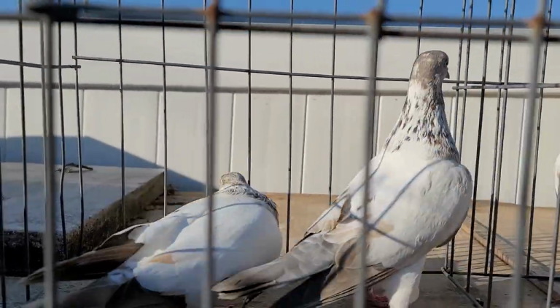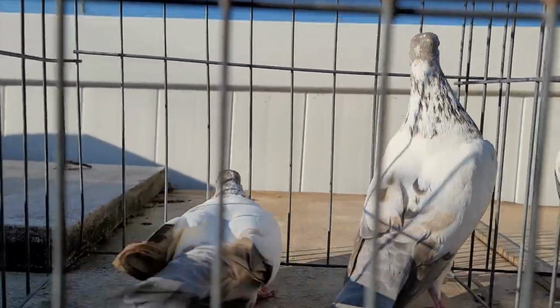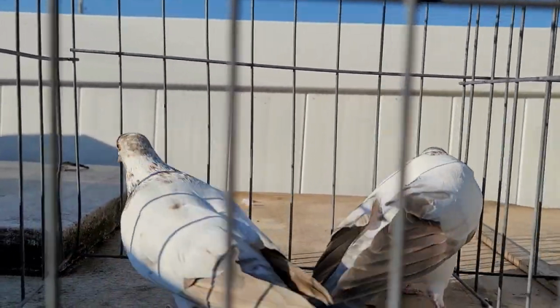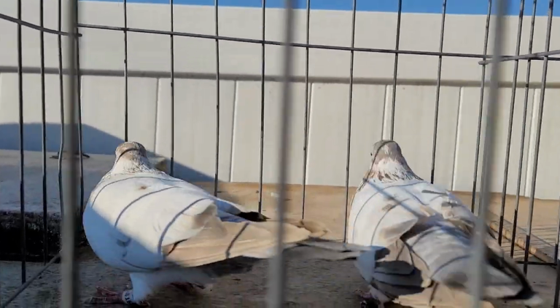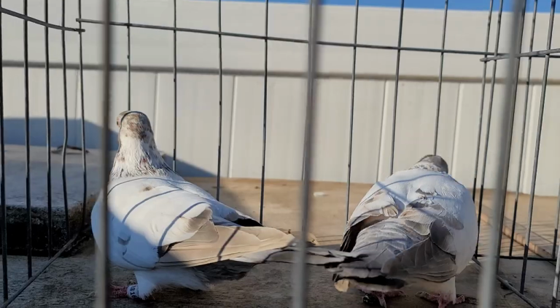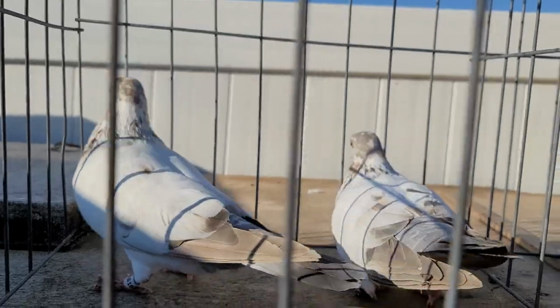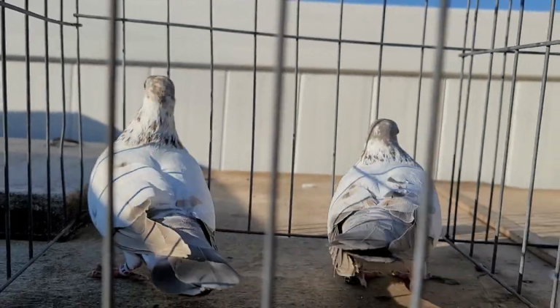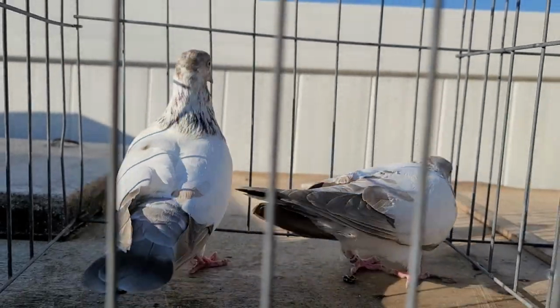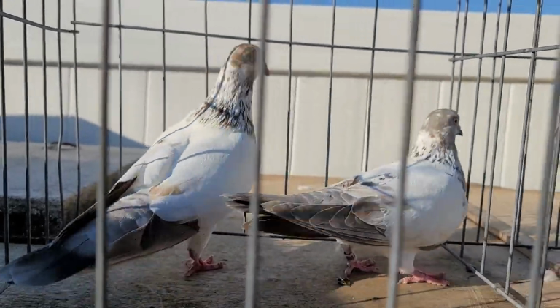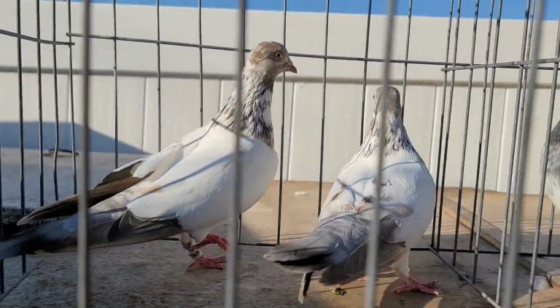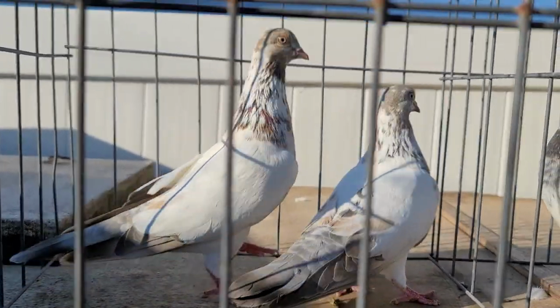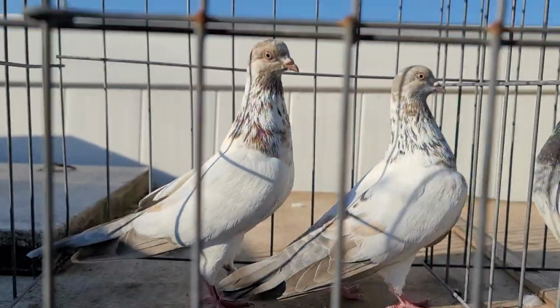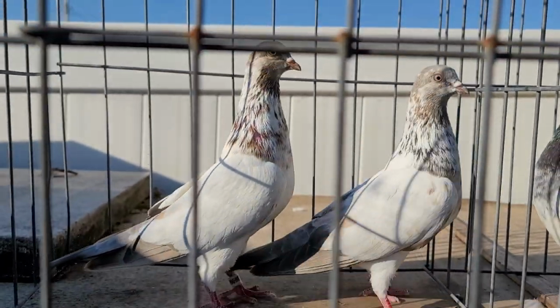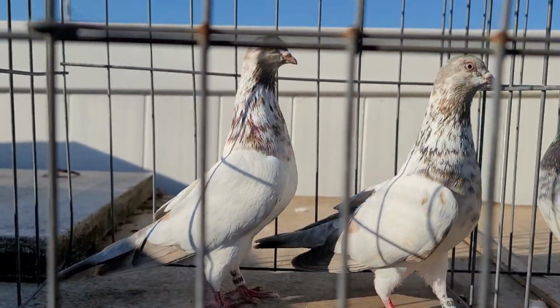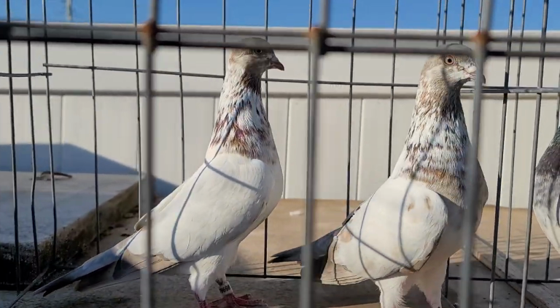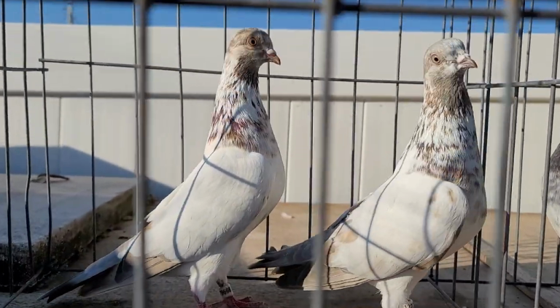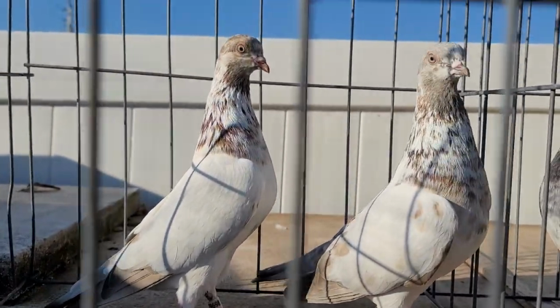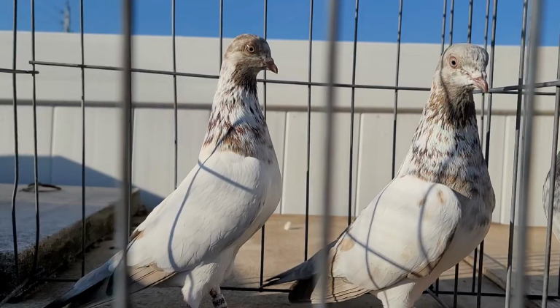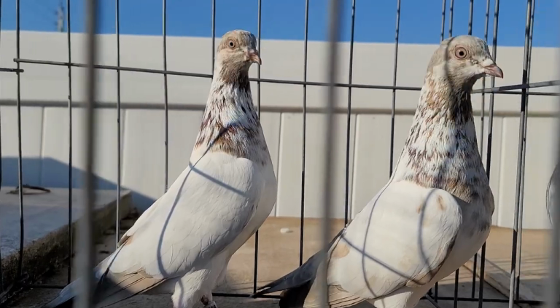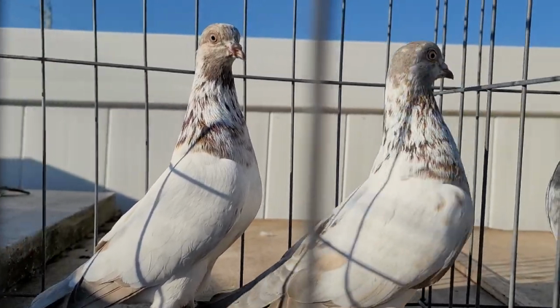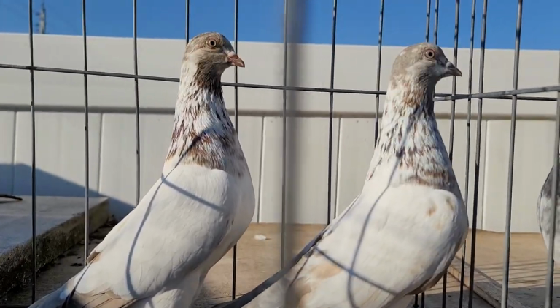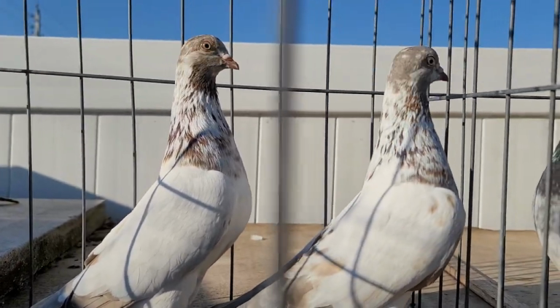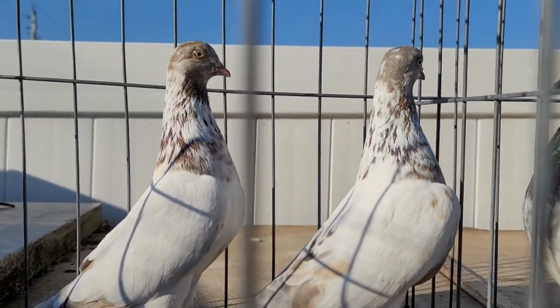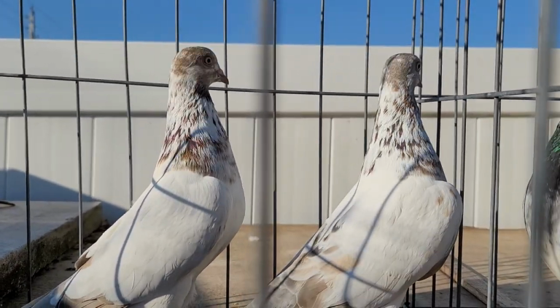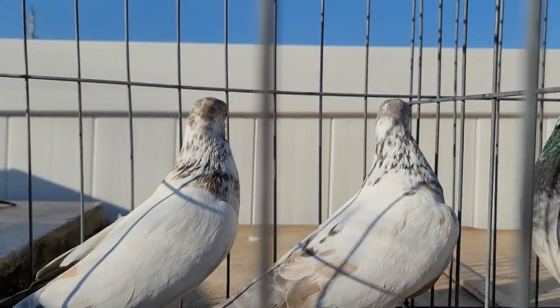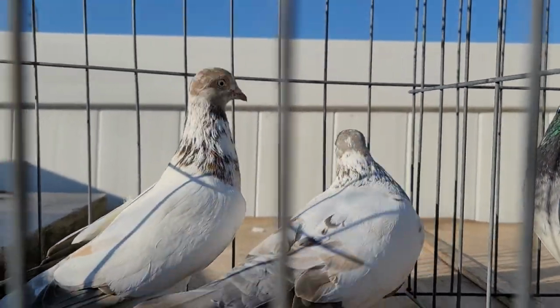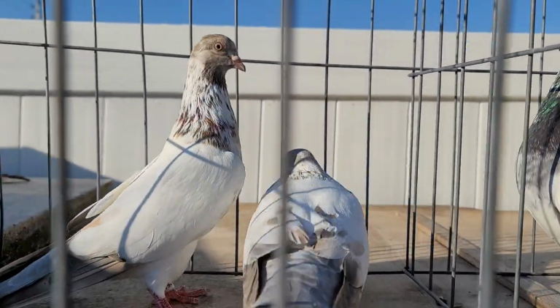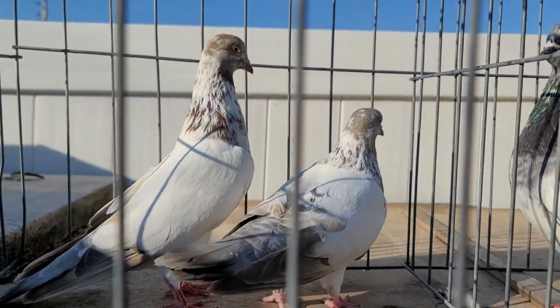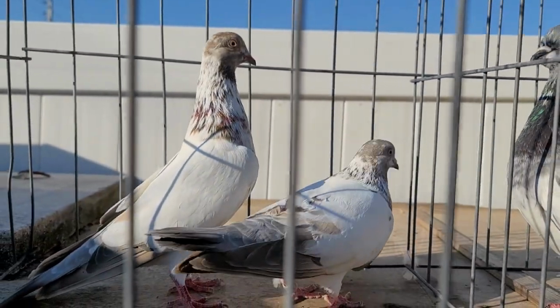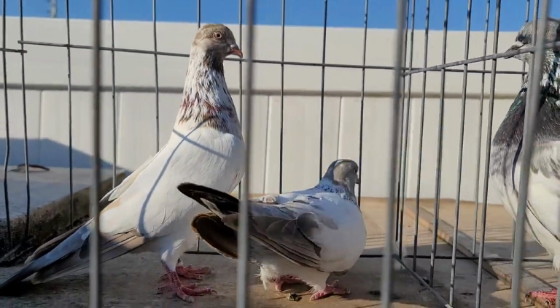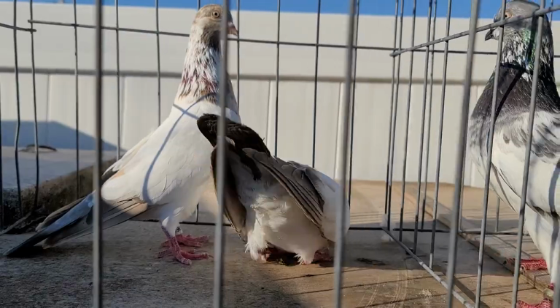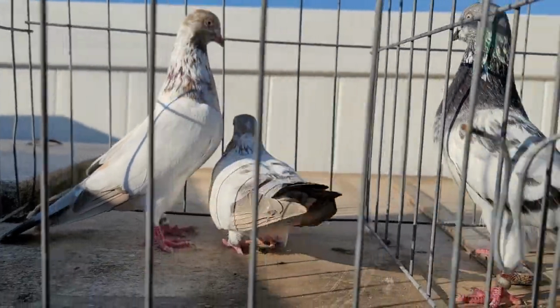The problem is these are nest mates, so you can't put them together. I can, but I'm not going to do it. But that's a nice pair — they look so much alike. Very nice, I like that.